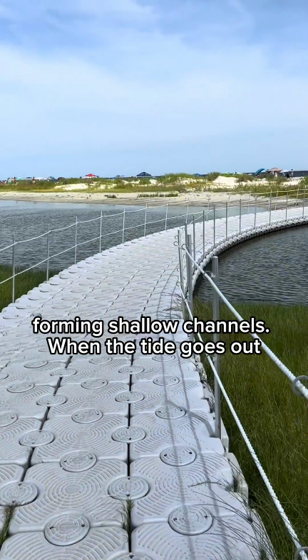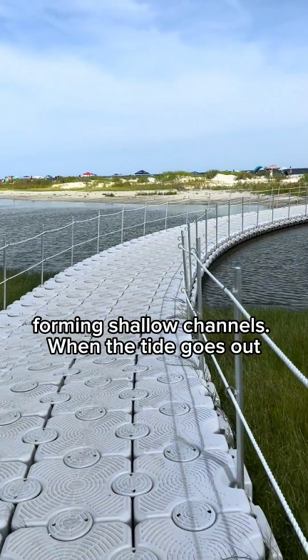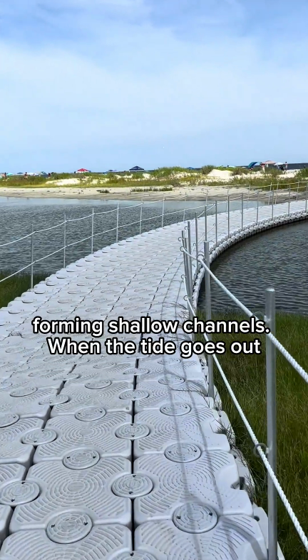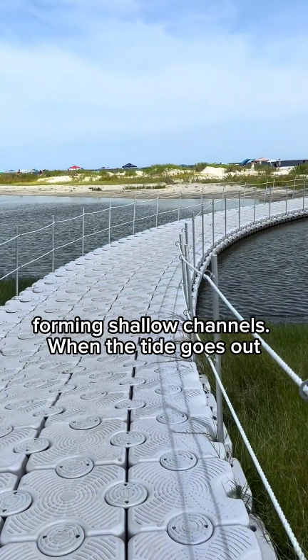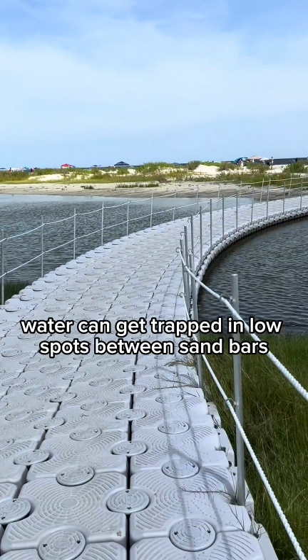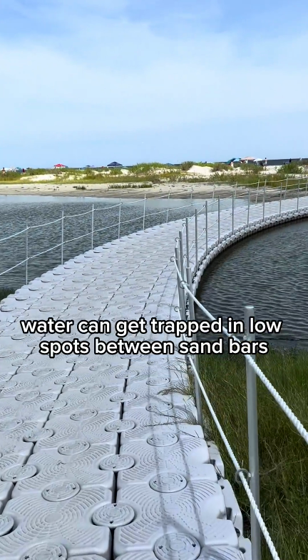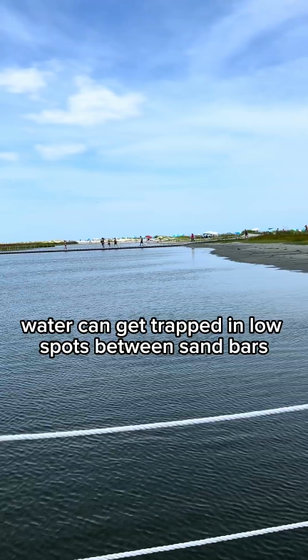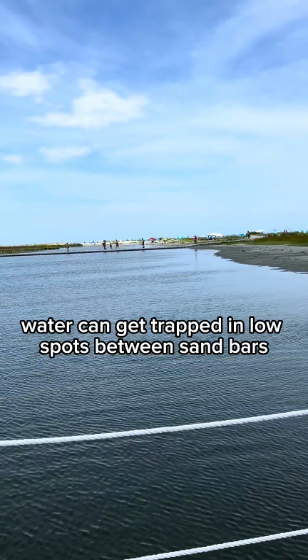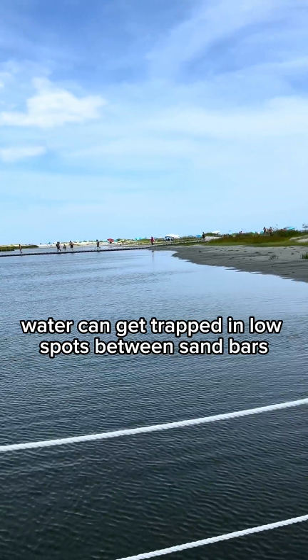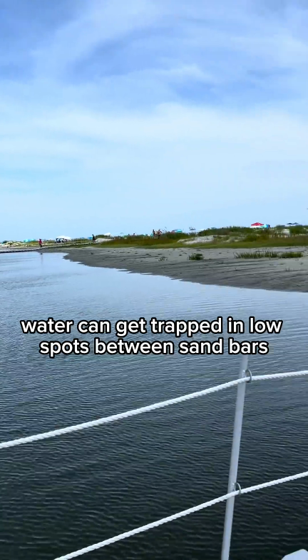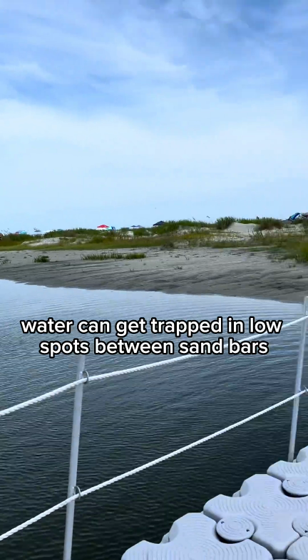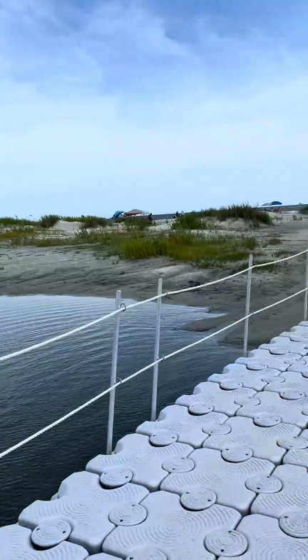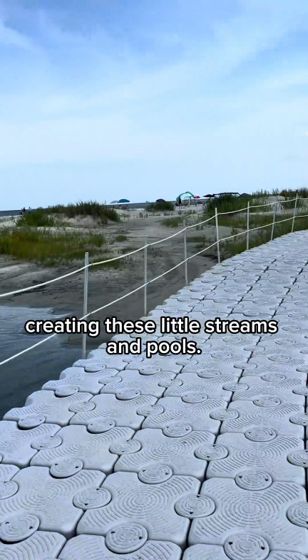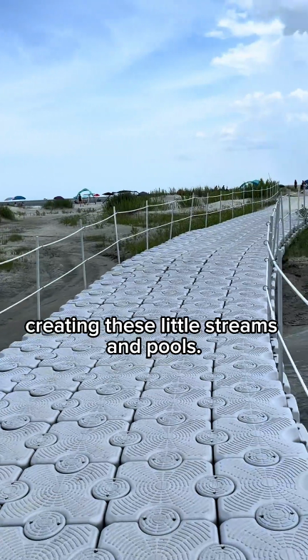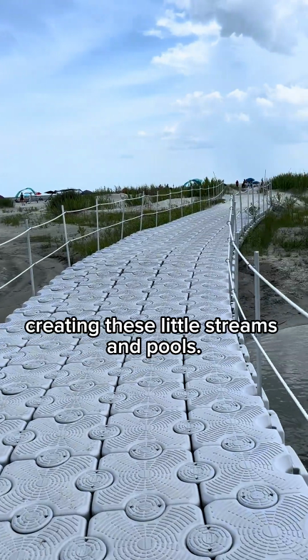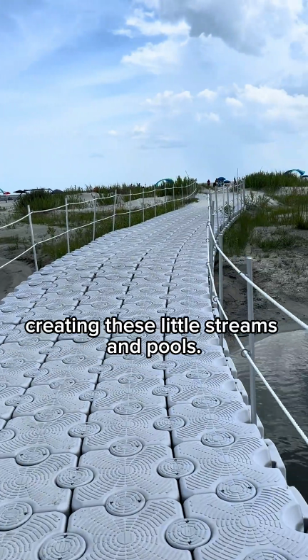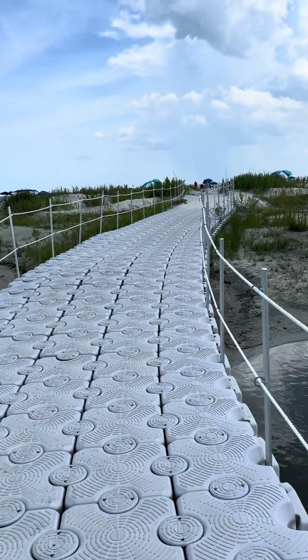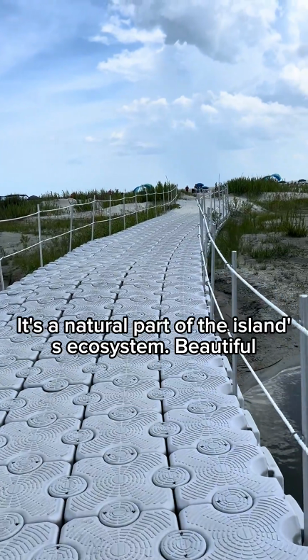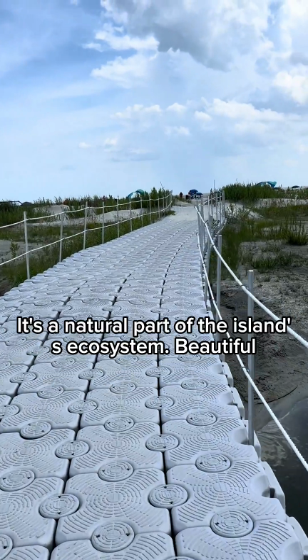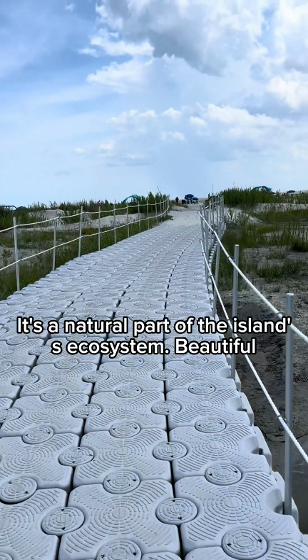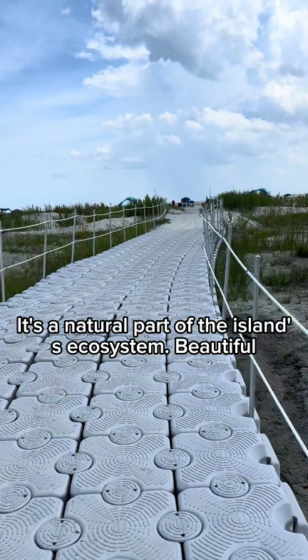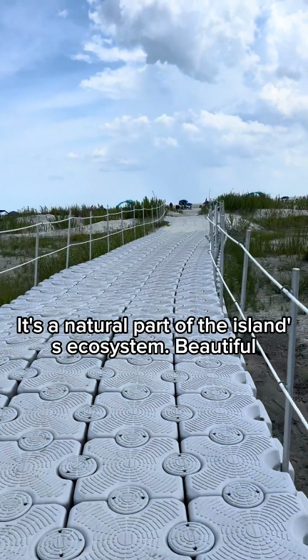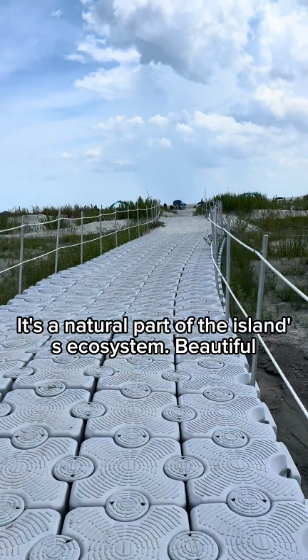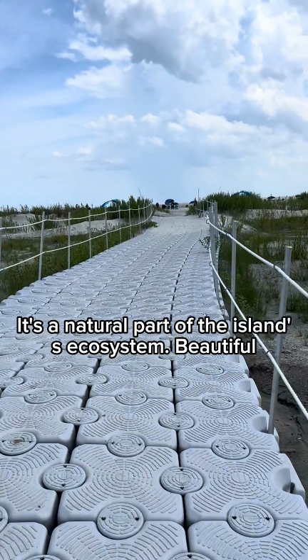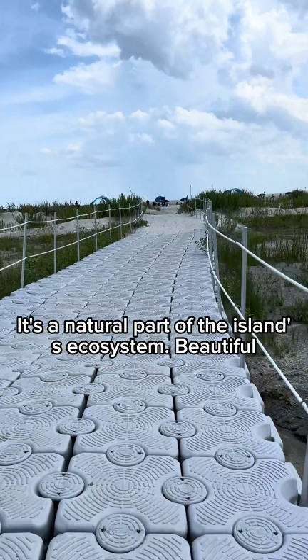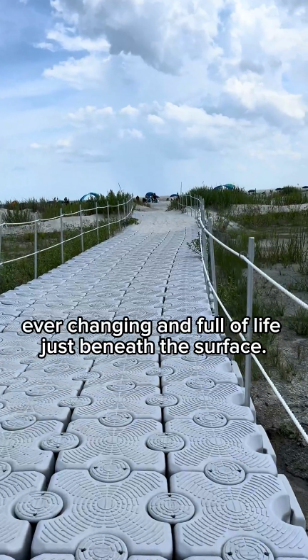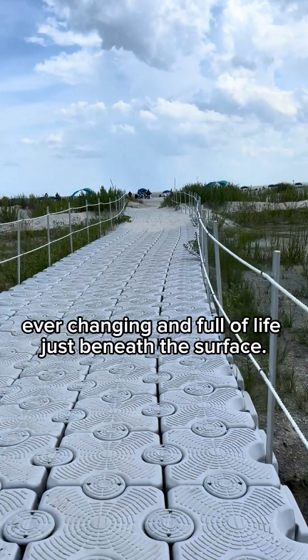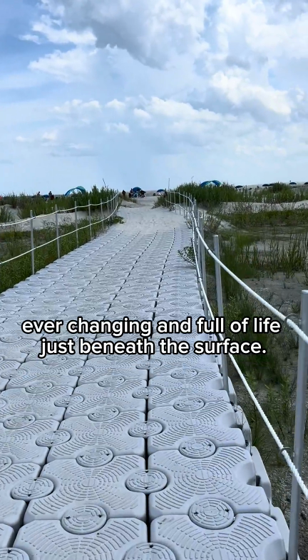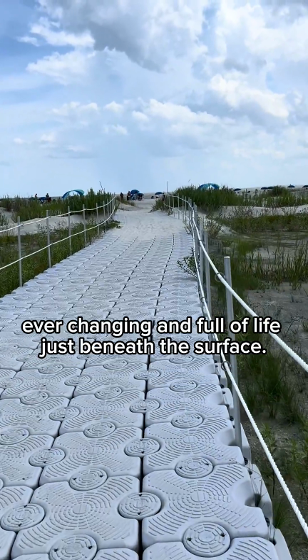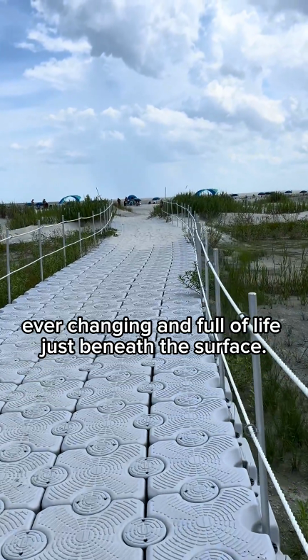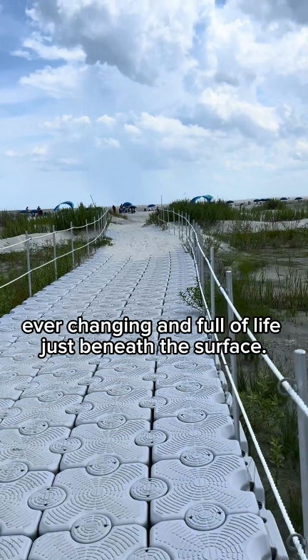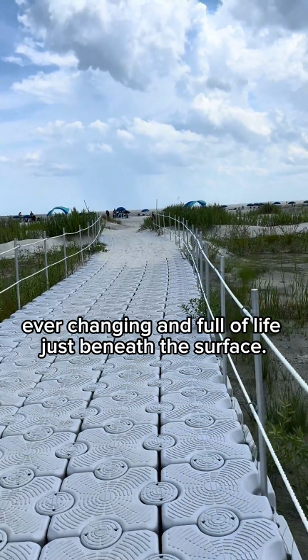When the tide goes out, water can get trapped in low spots between sandbars, creating these little streams and pools. It's a natural part of the island's ecosystem — beautiful, ever-changing, and full of life just beneath the surface.